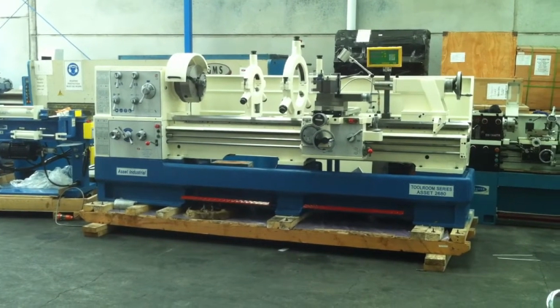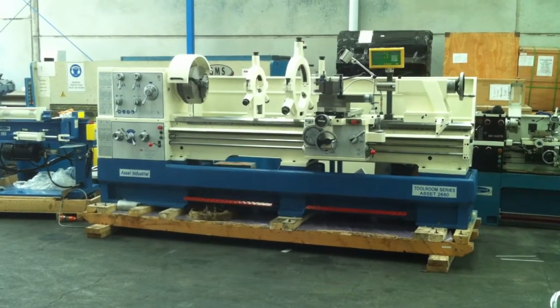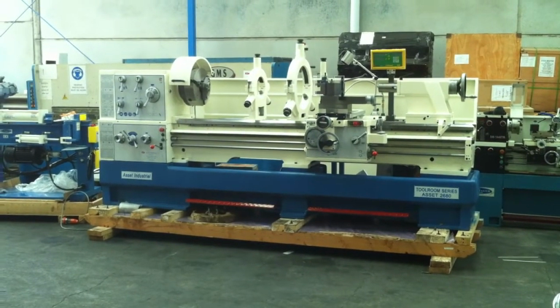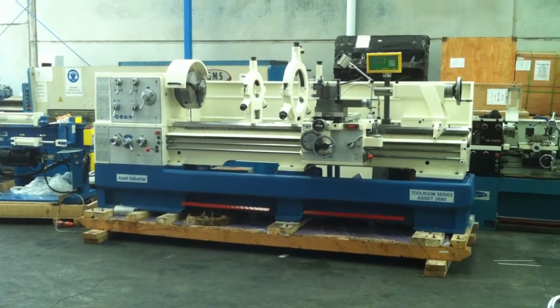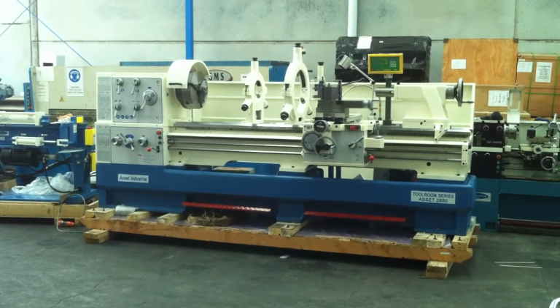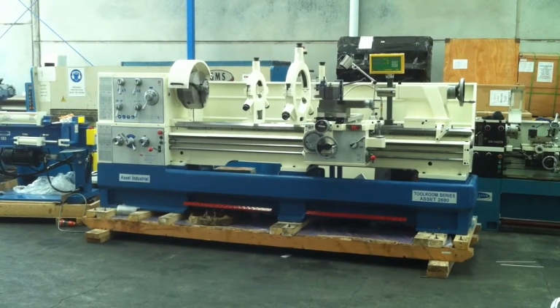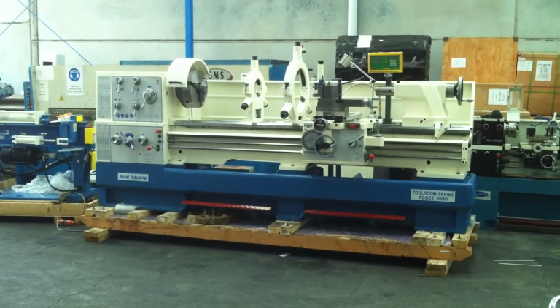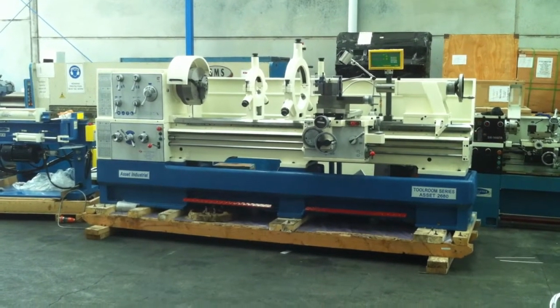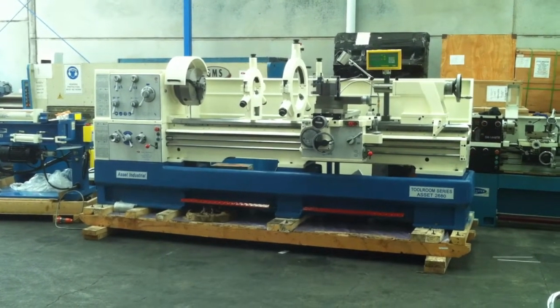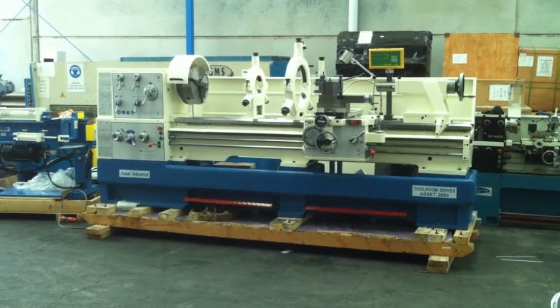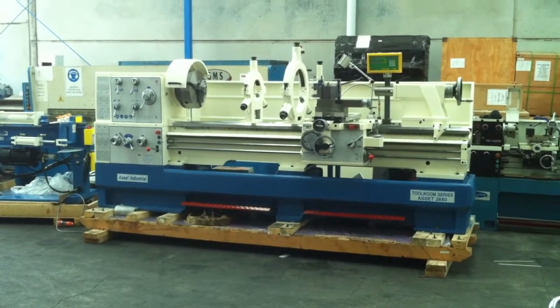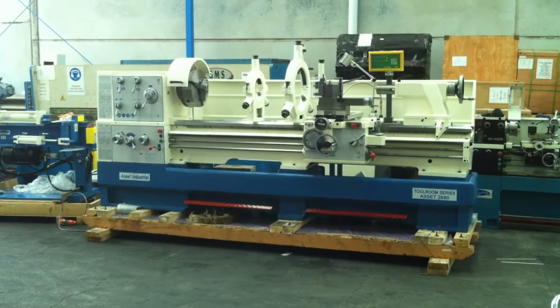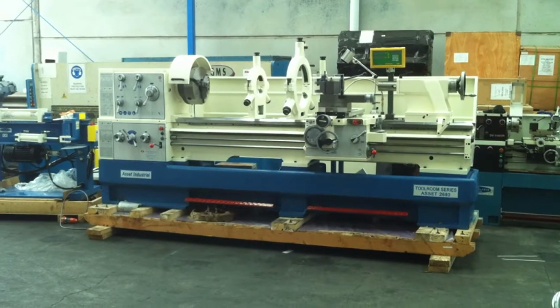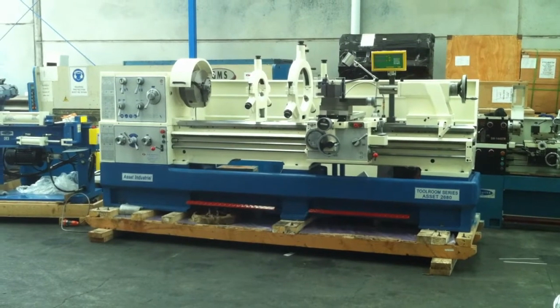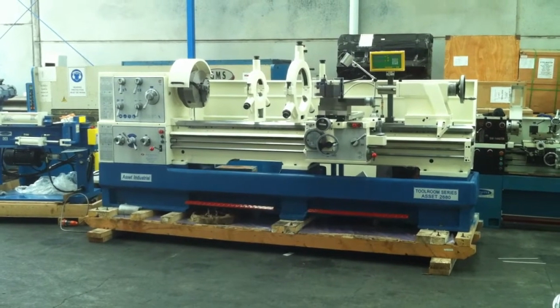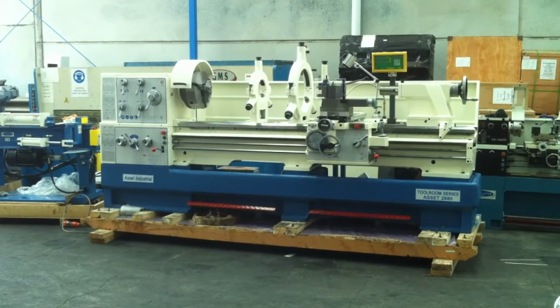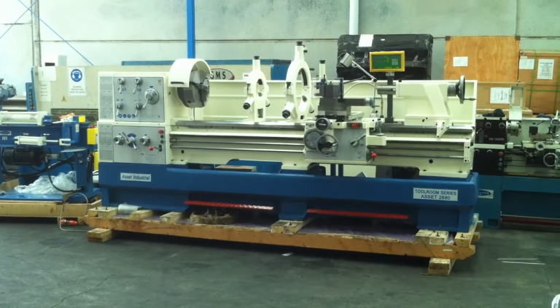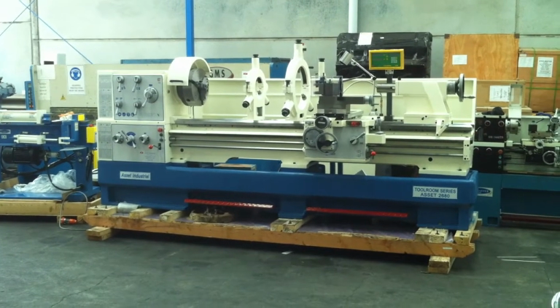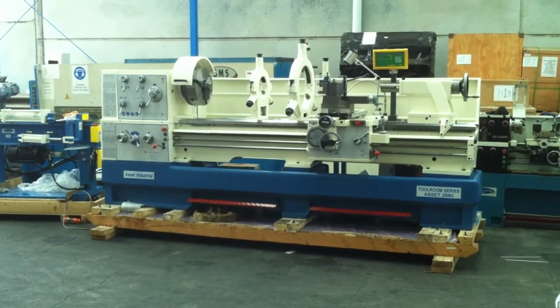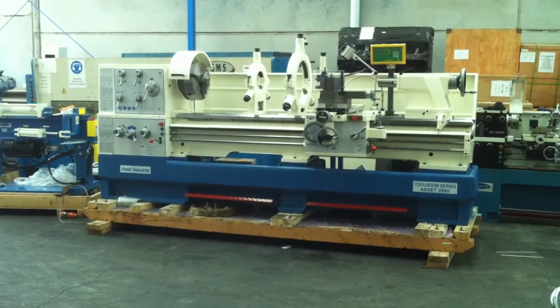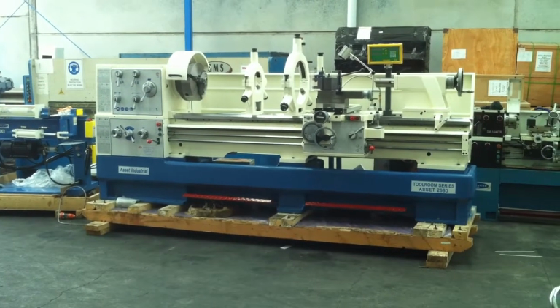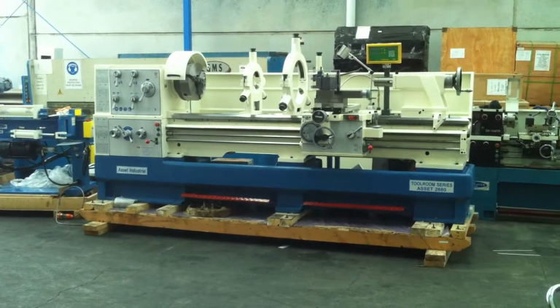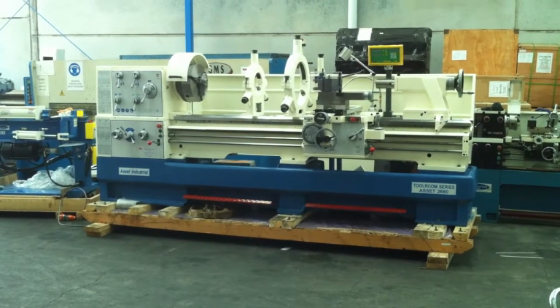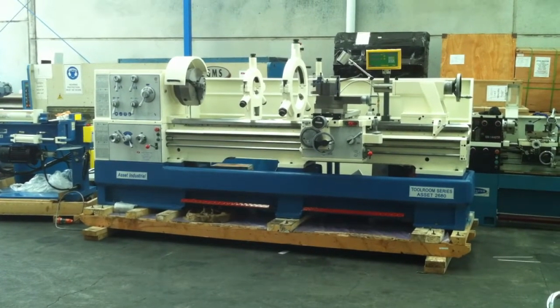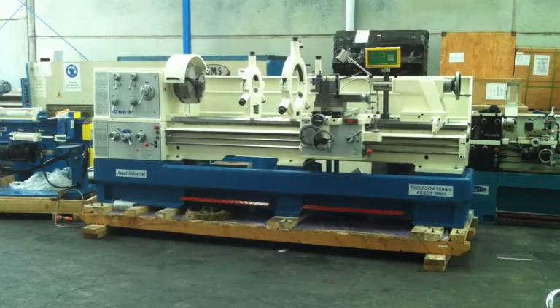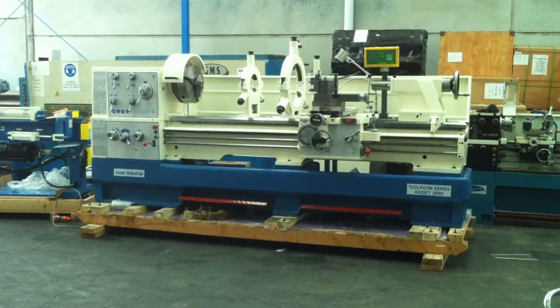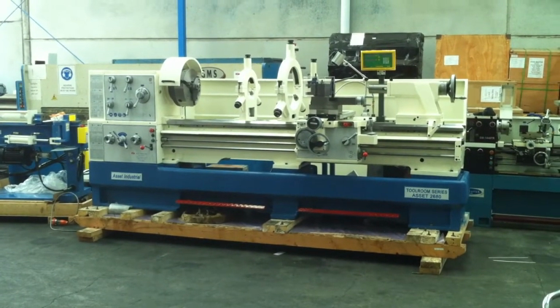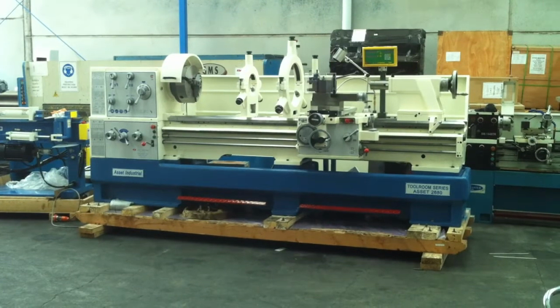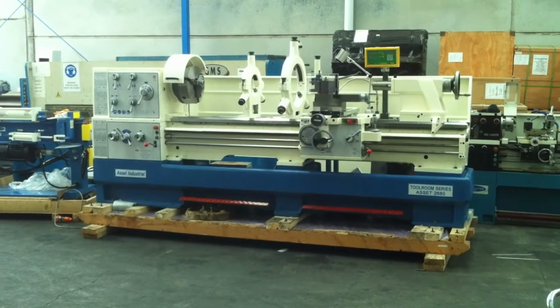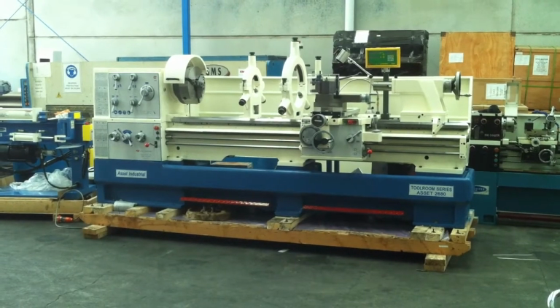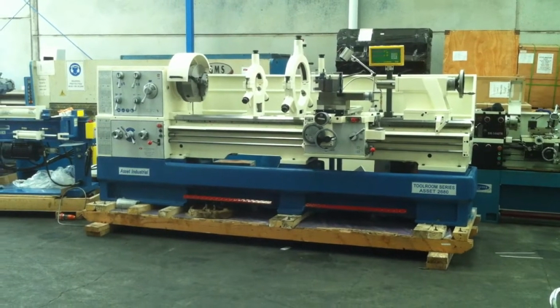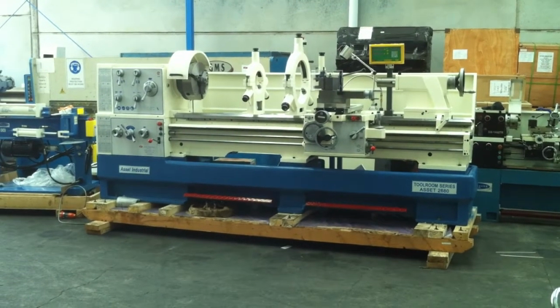We also offer this series in a 1.5 and also a 3 meter long bed. Our 26 series has a full length heavy-duty carriage.